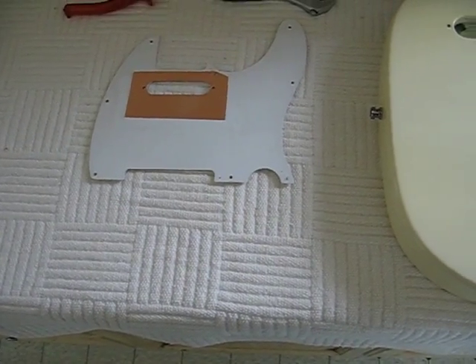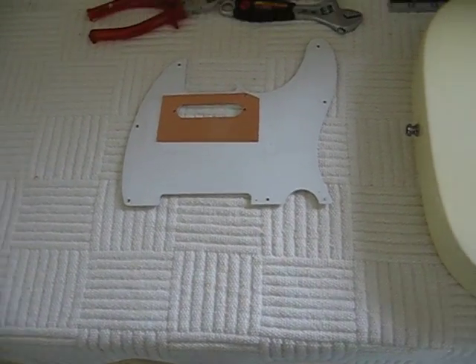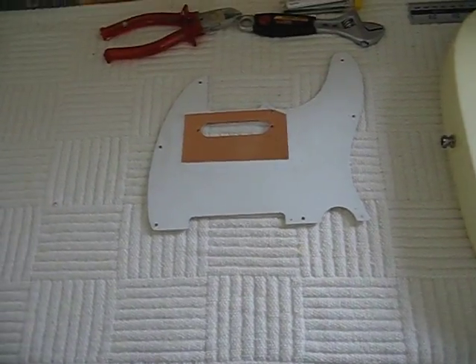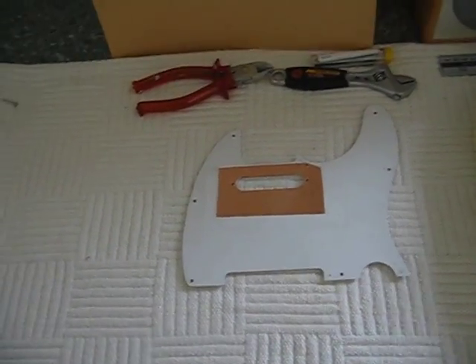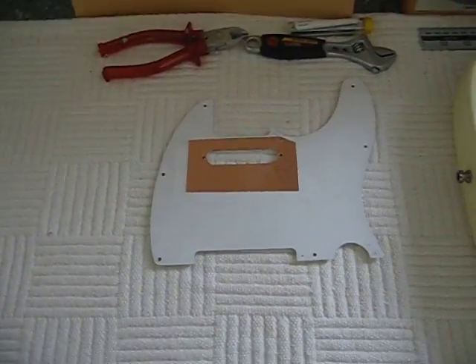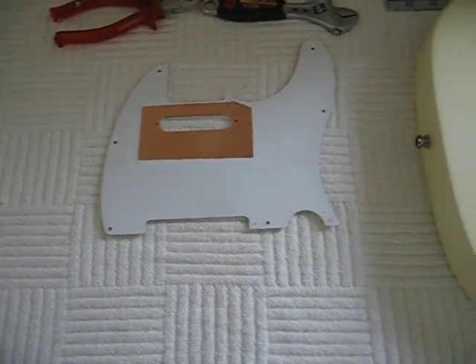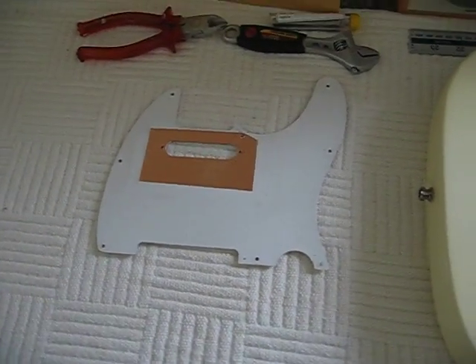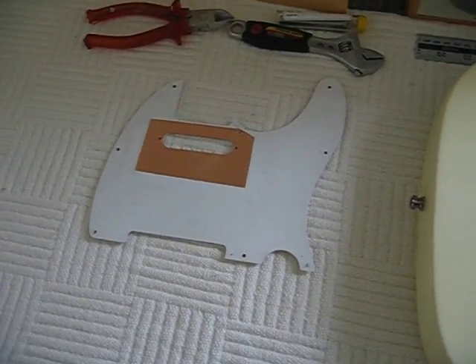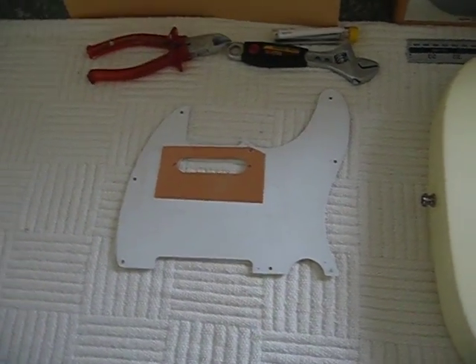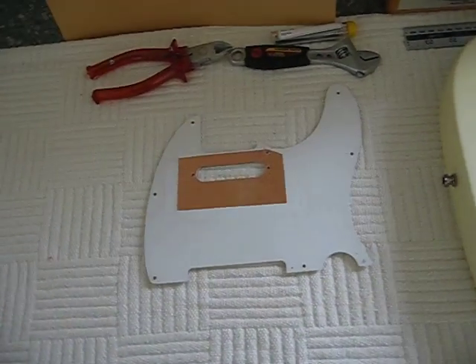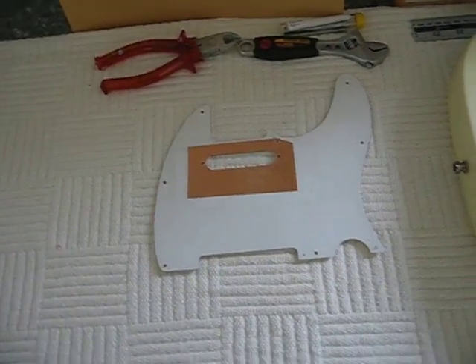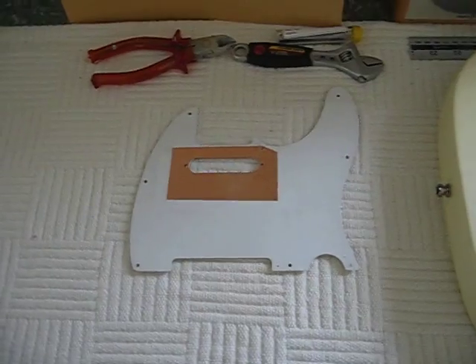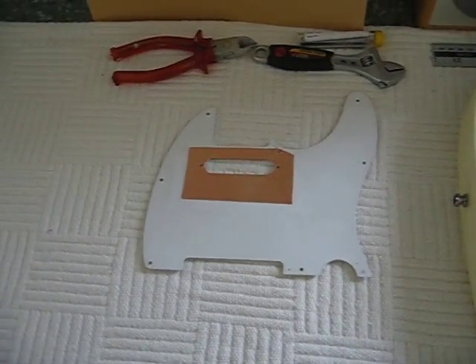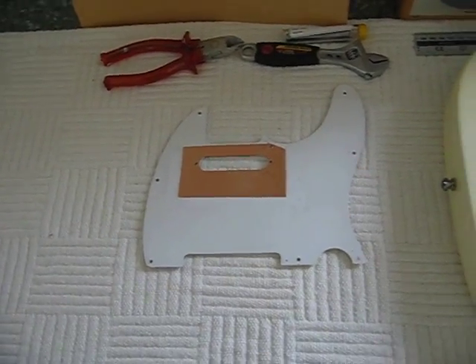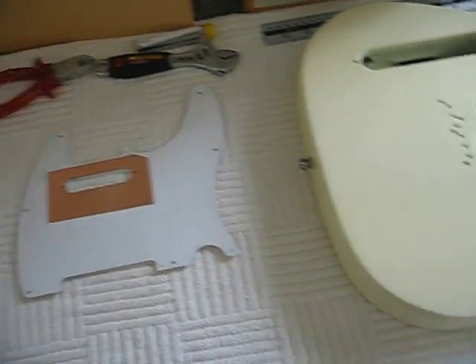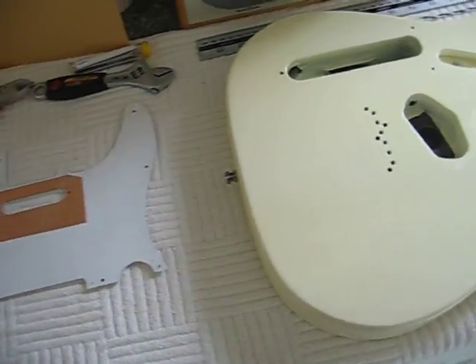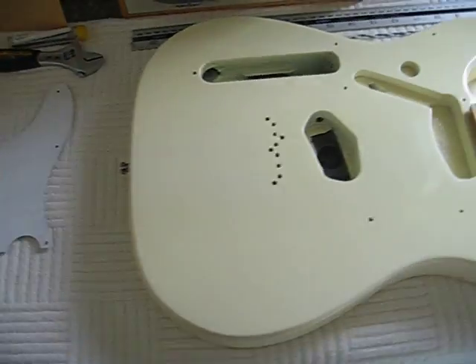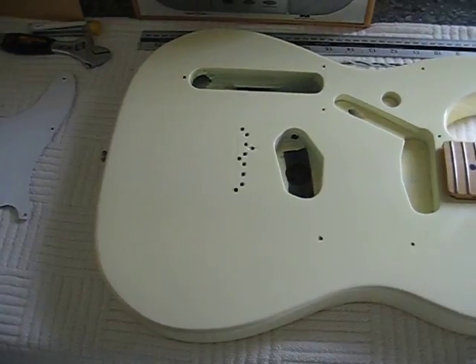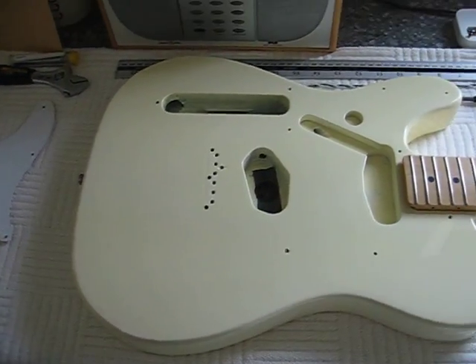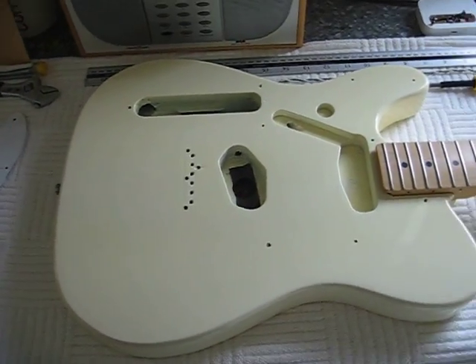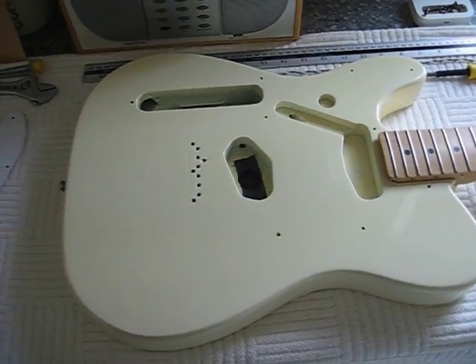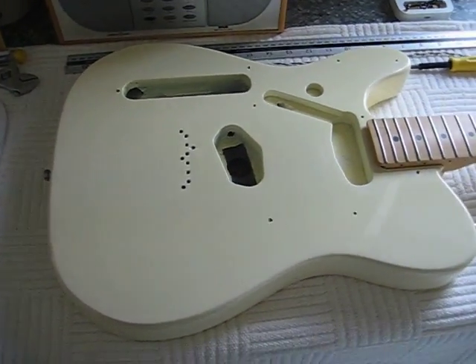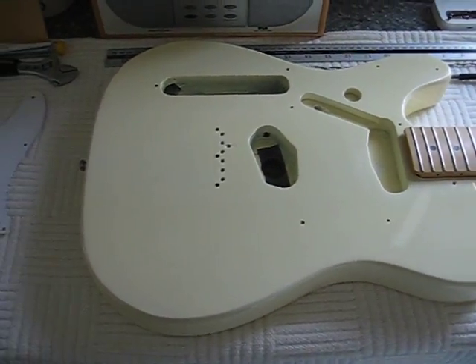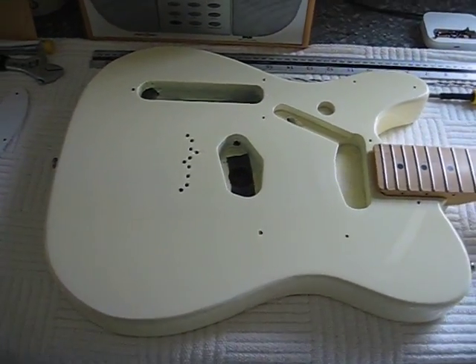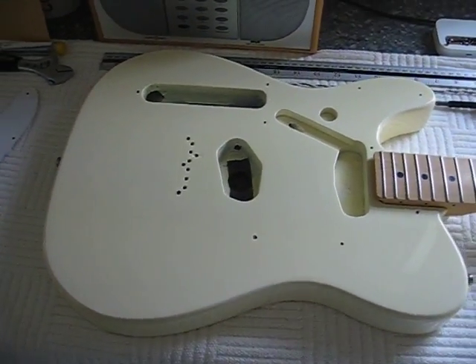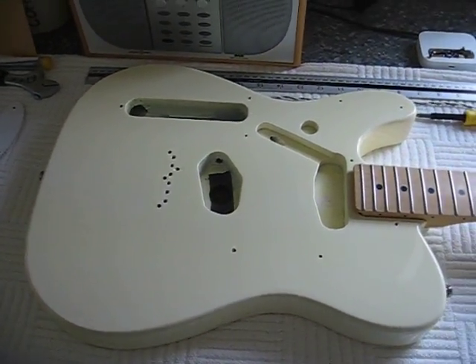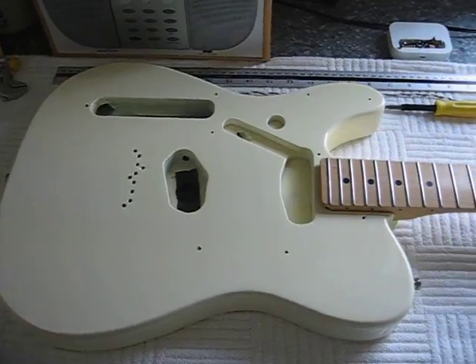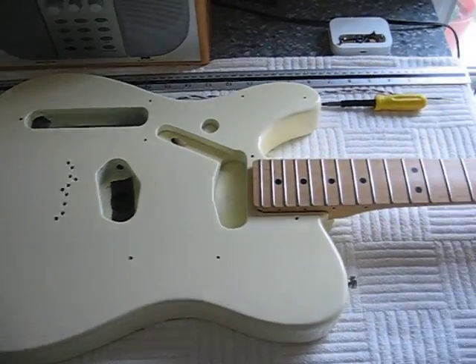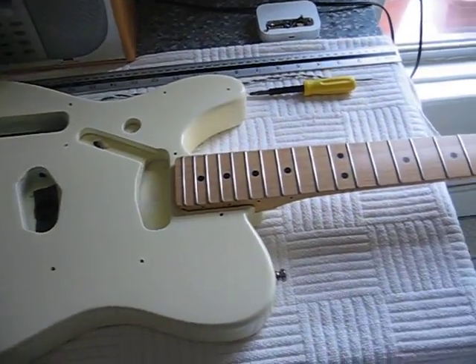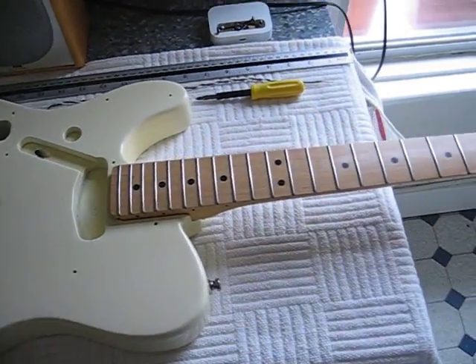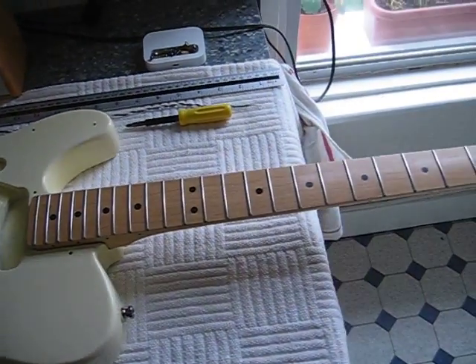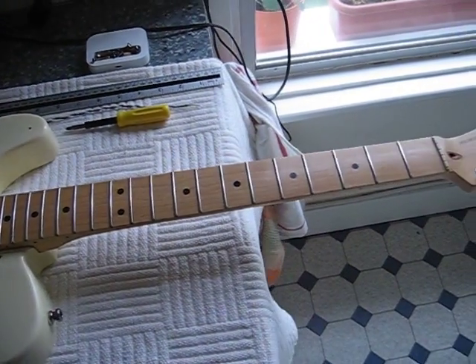This is stage one of shielding and setting up the guitar. First of all, what you're going to do is take all the stuff off your guitar — make it look like that.